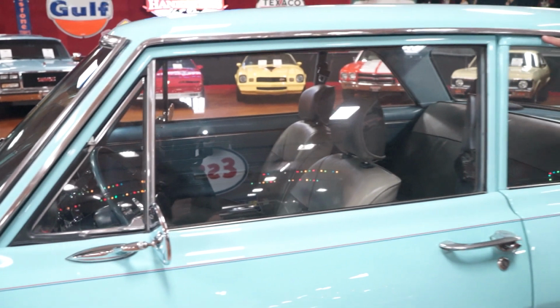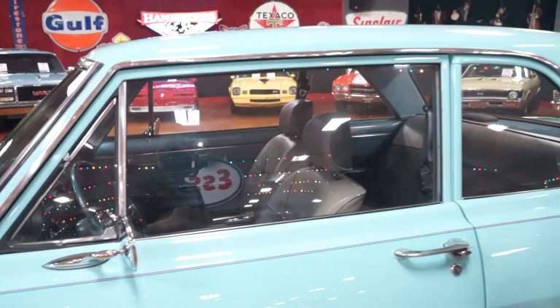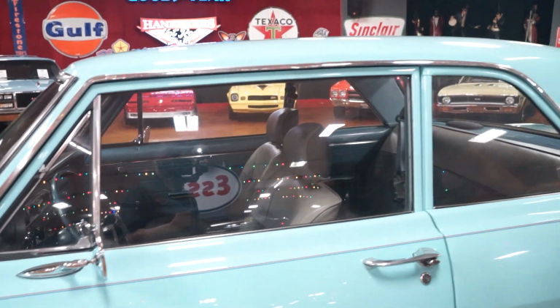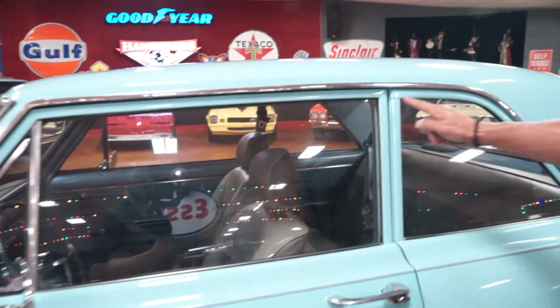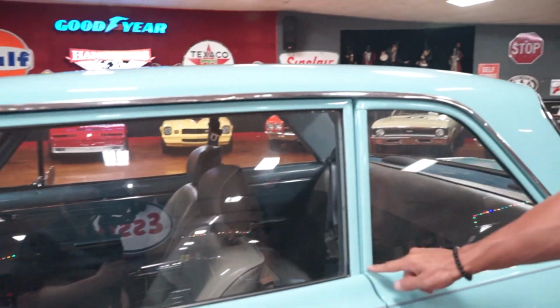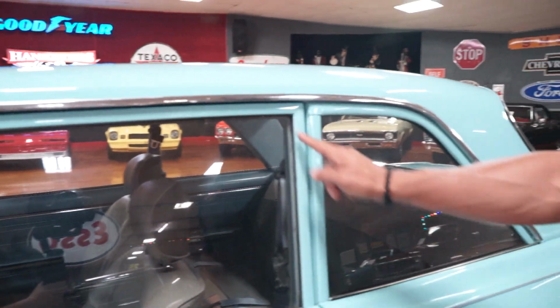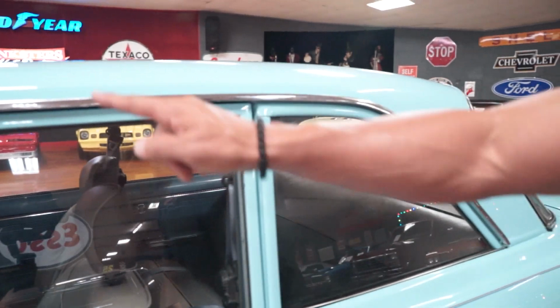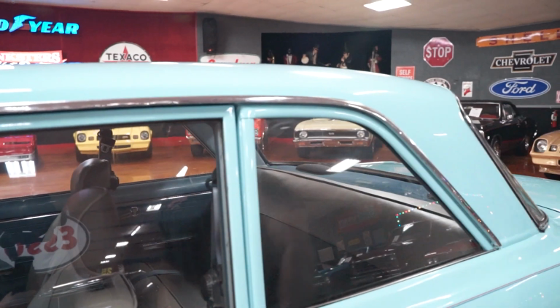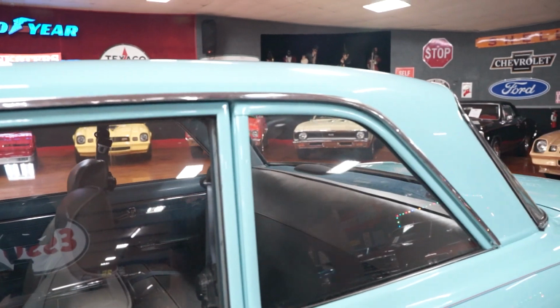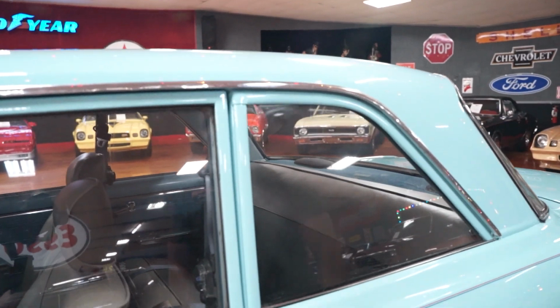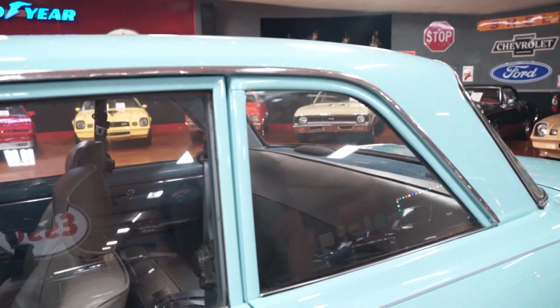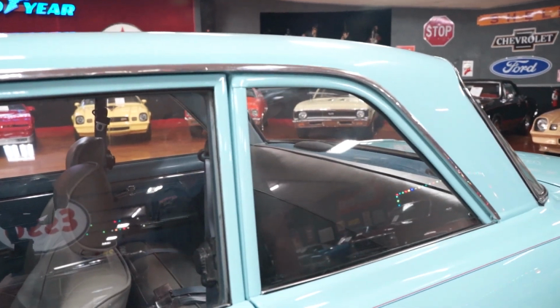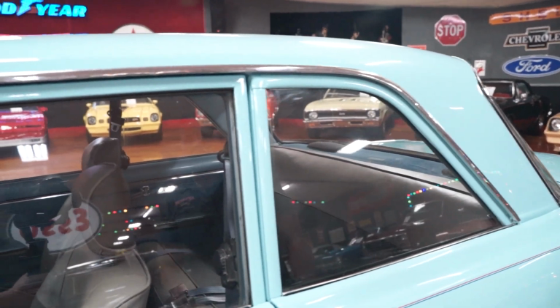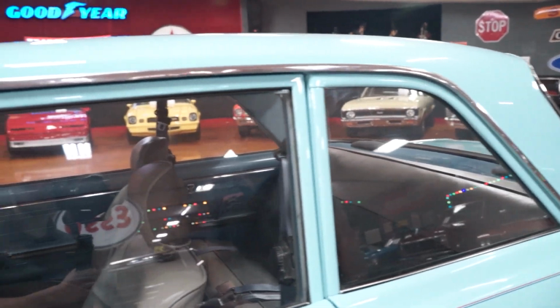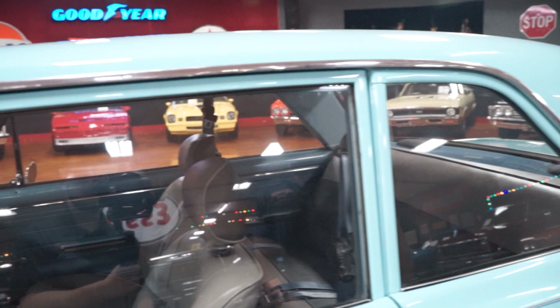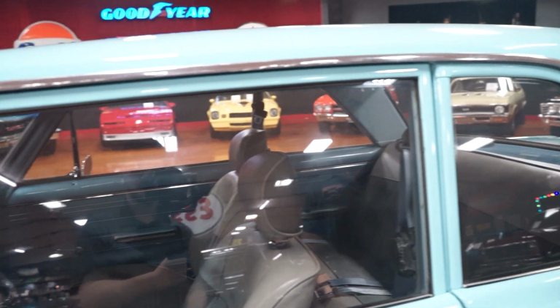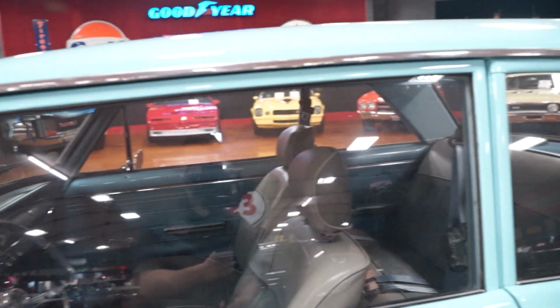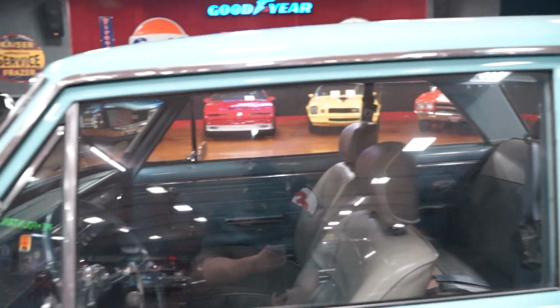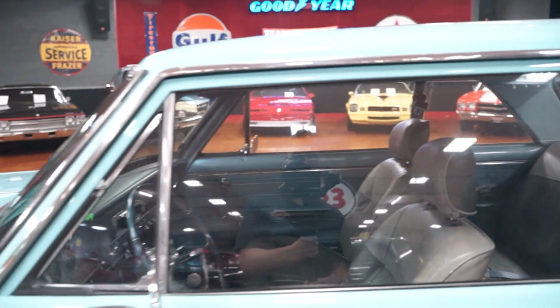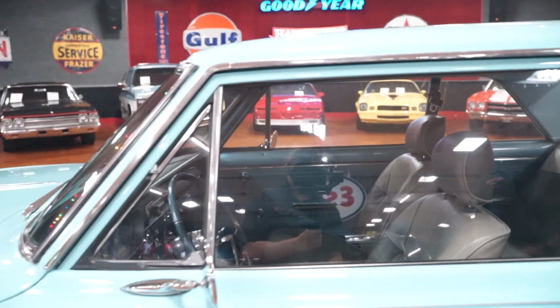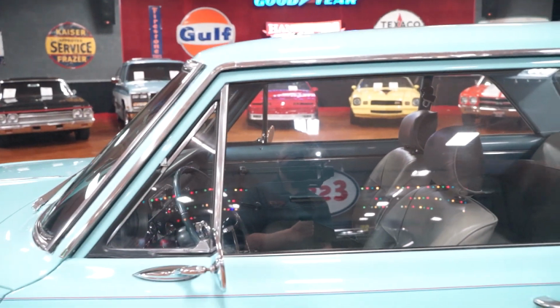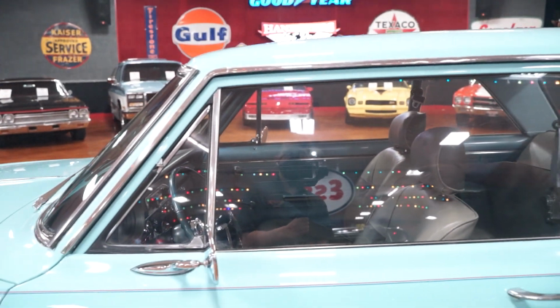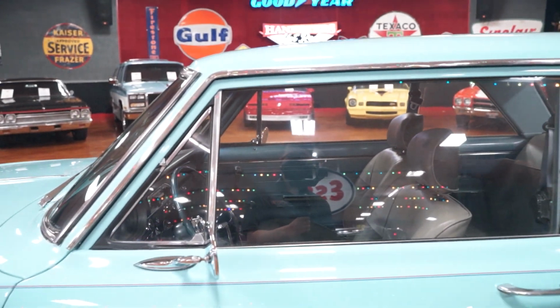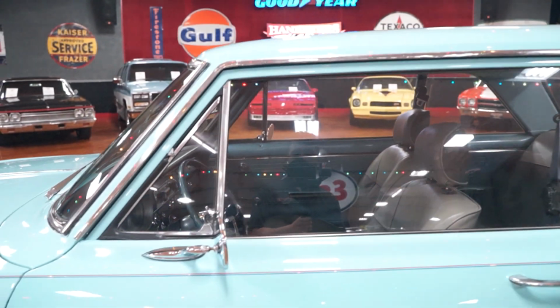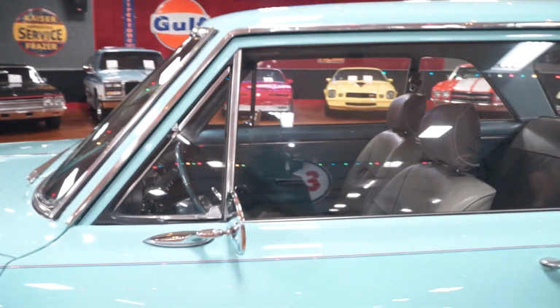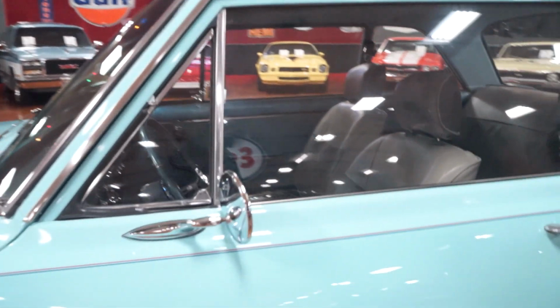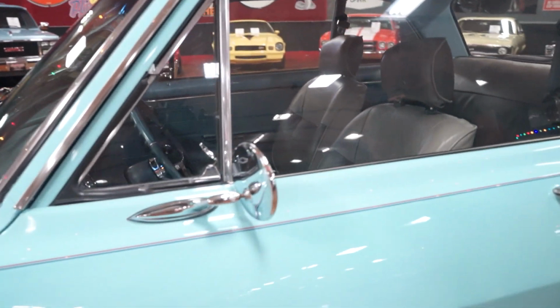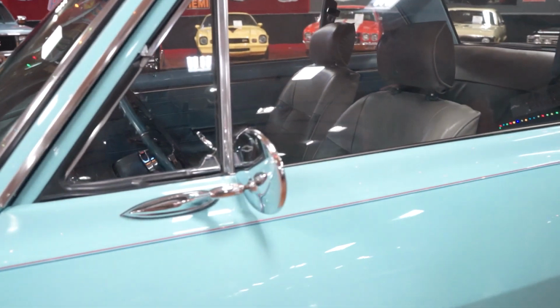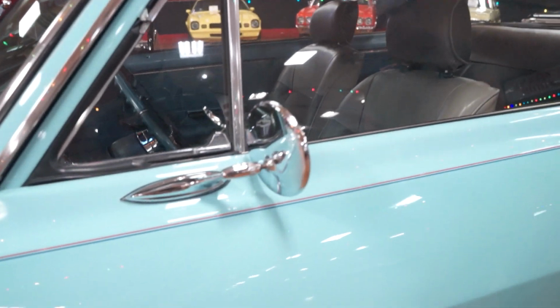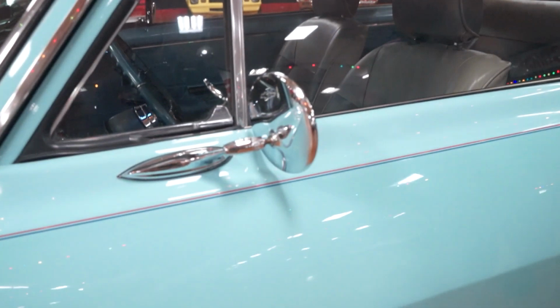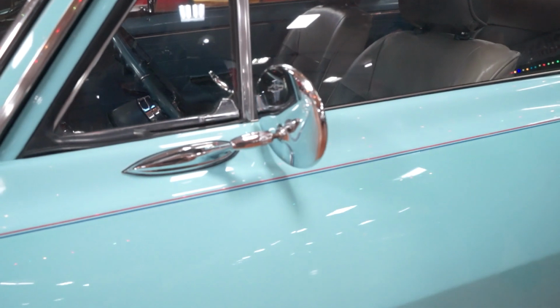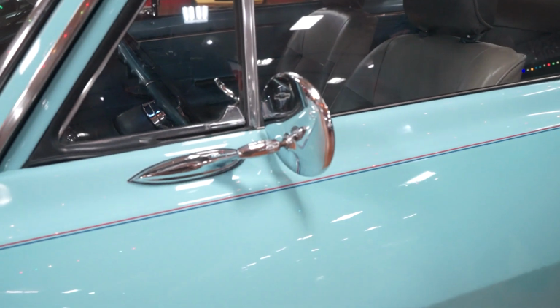Around the quarter glass and around the driver's window is all painted, so that looks to be in good shape as well. We're going to have dual chrome mirrors, one on the driver door and one on the passenger door.